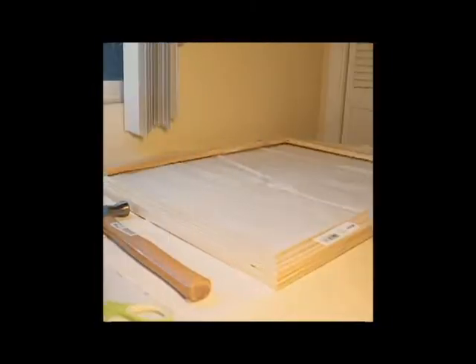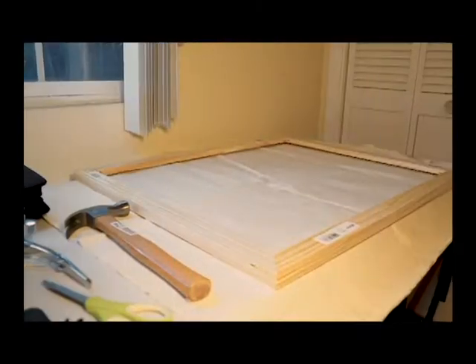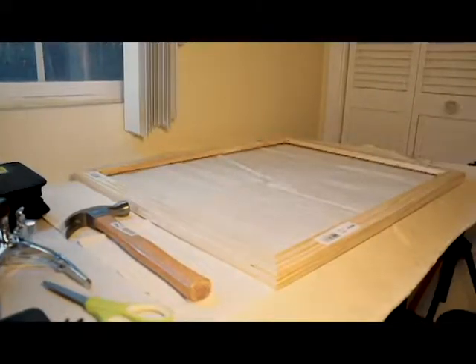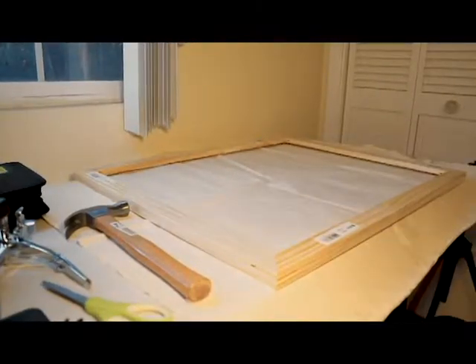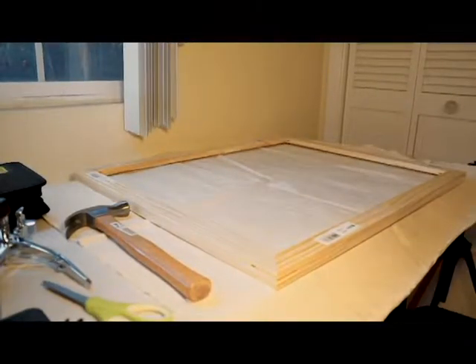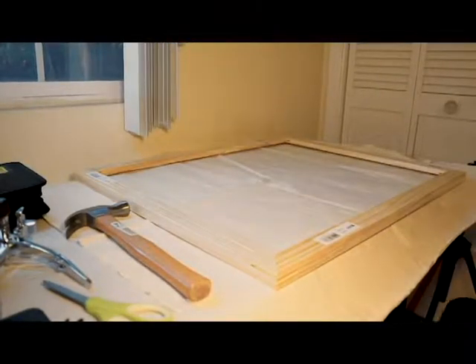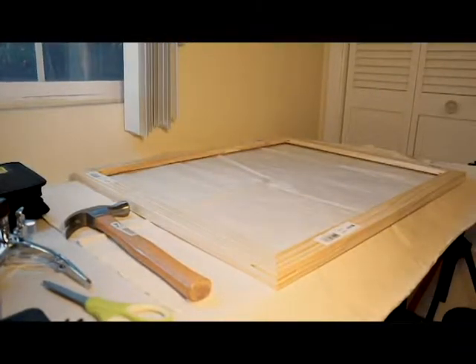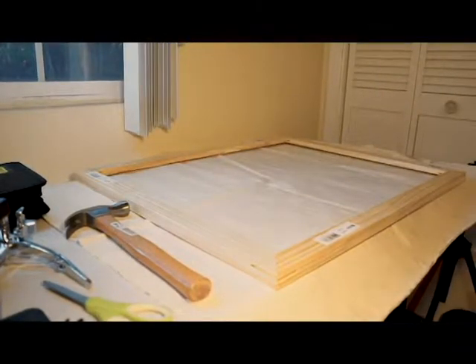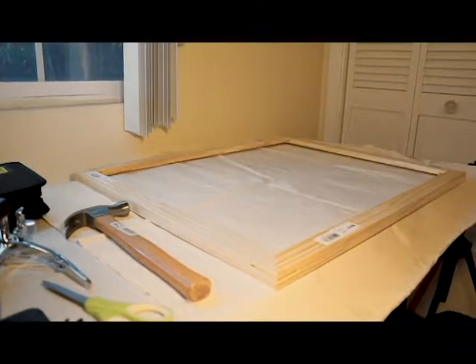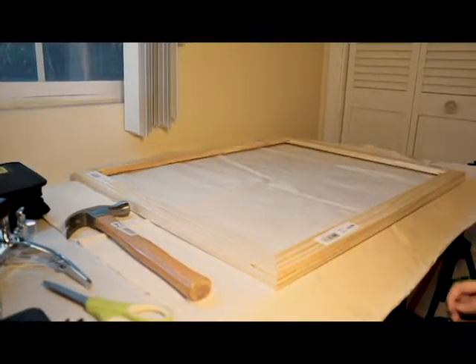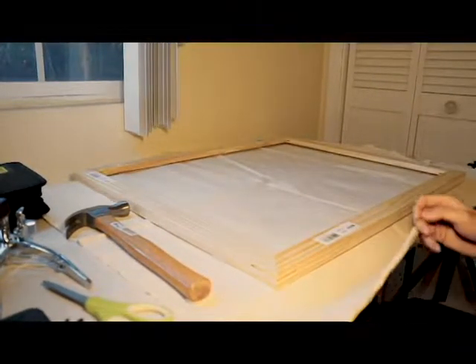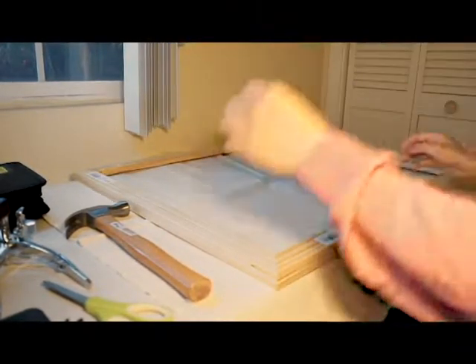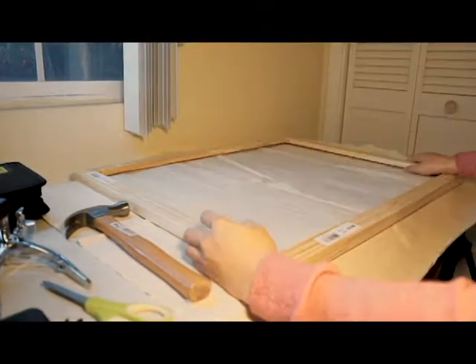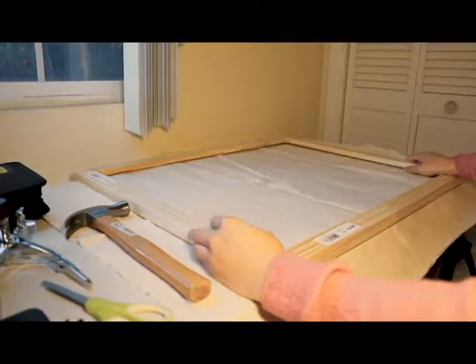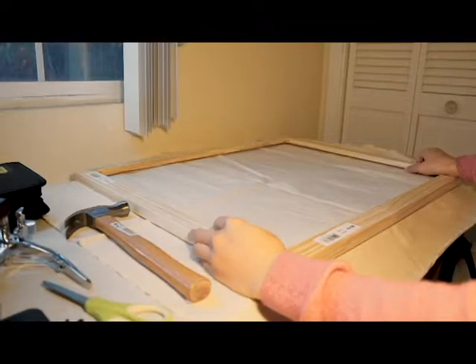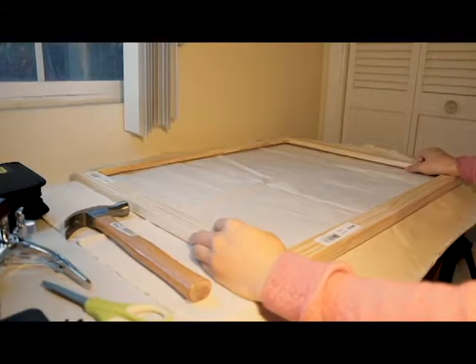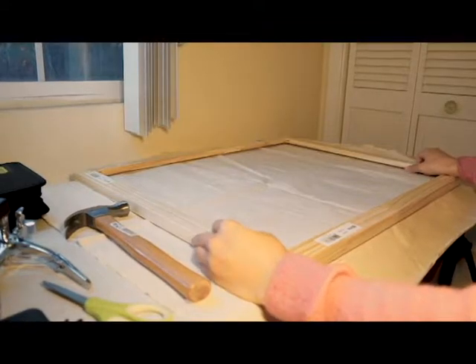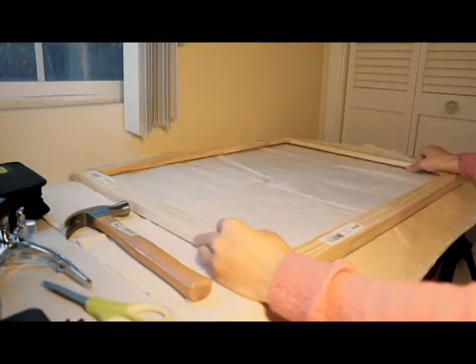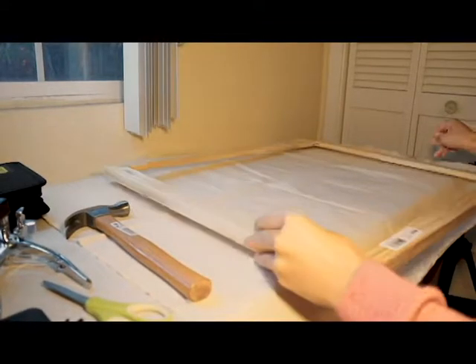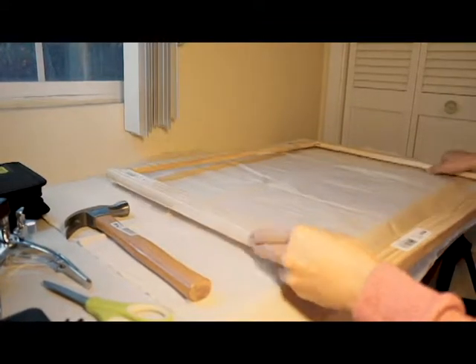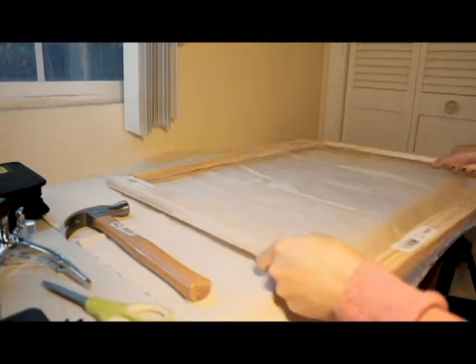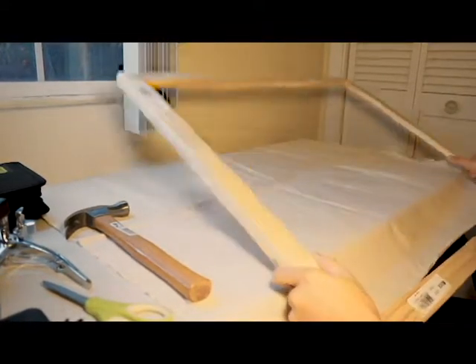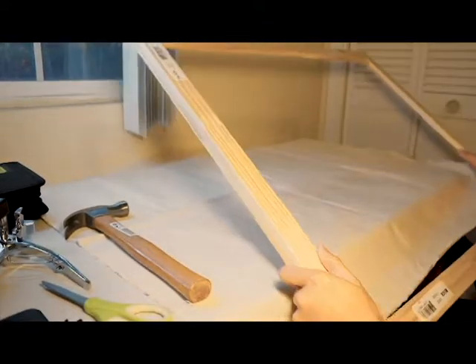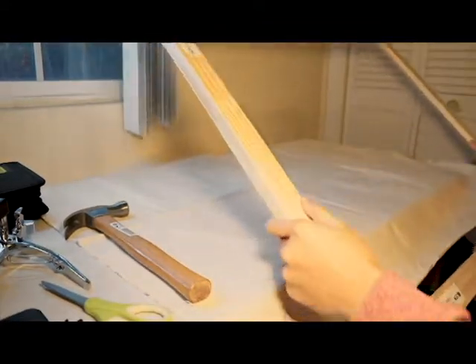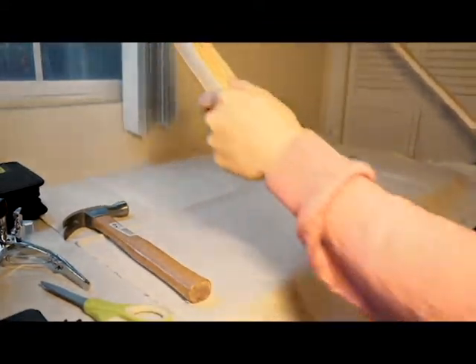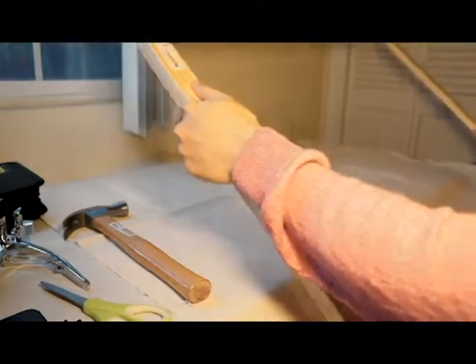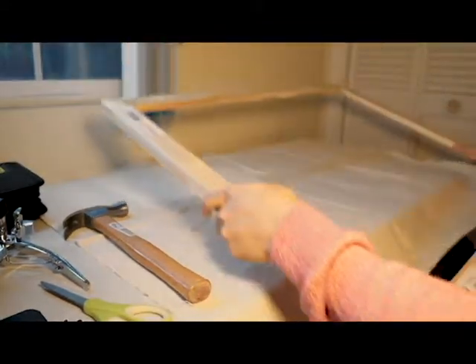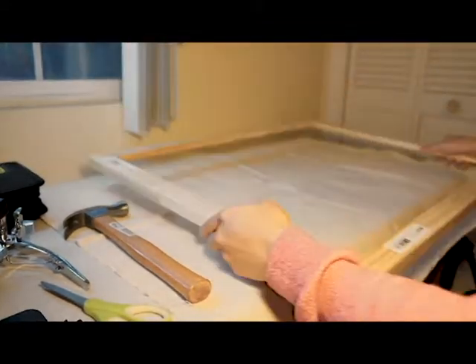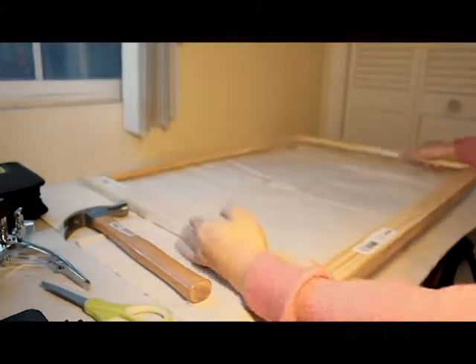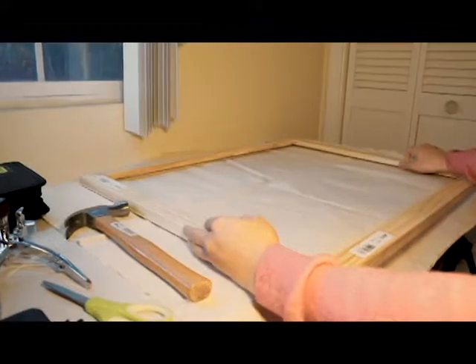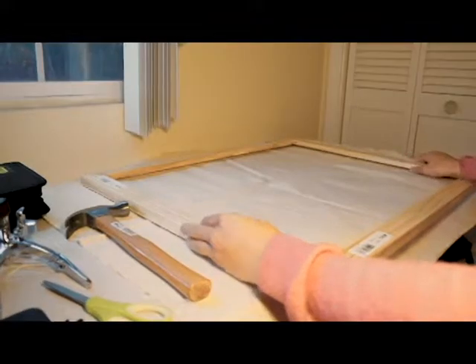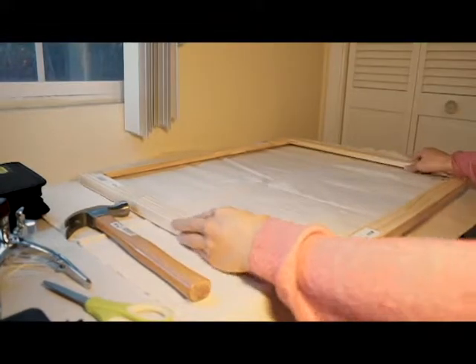Hey guys, Polycount here, and please bear with me since it's my first video, but I just want to show you guys my process for stretching my canvases for painting.